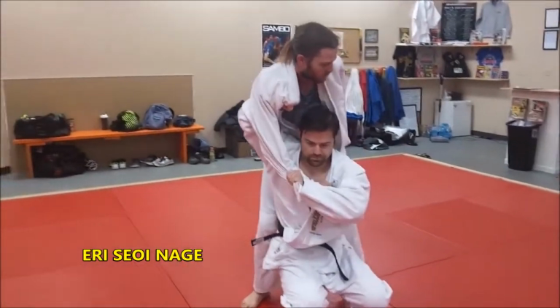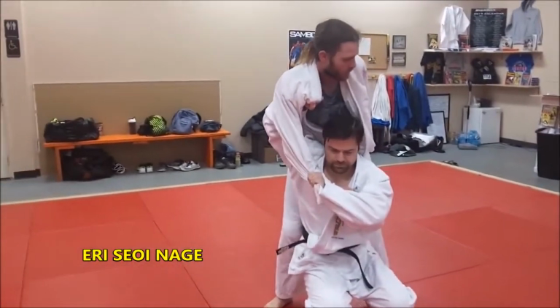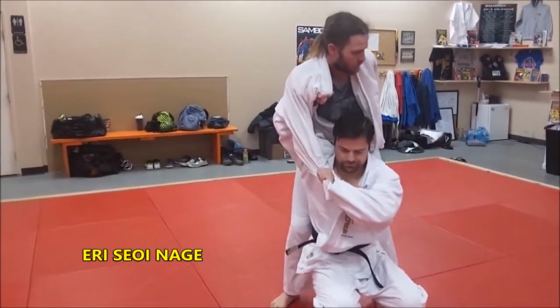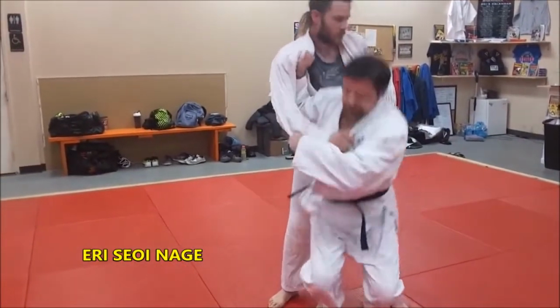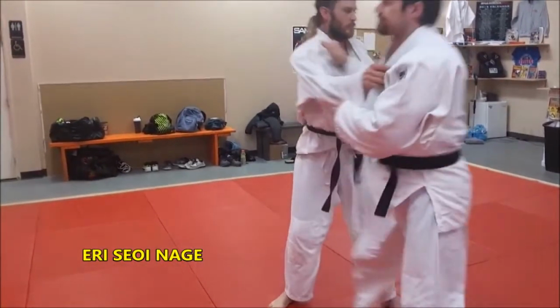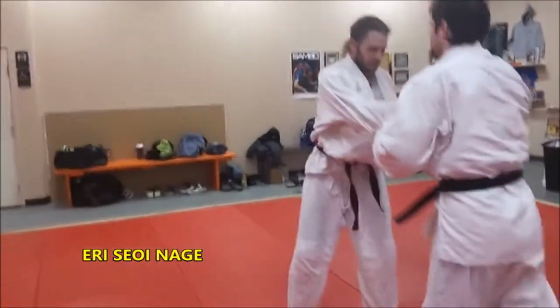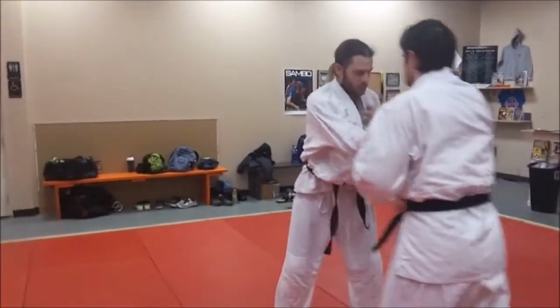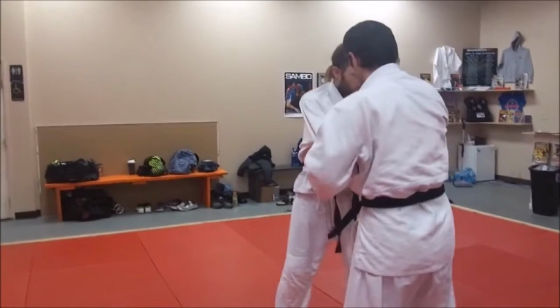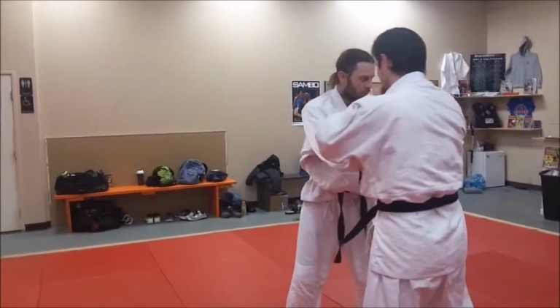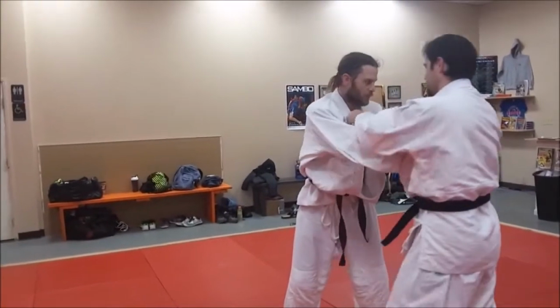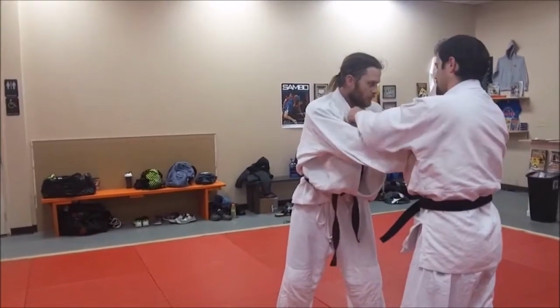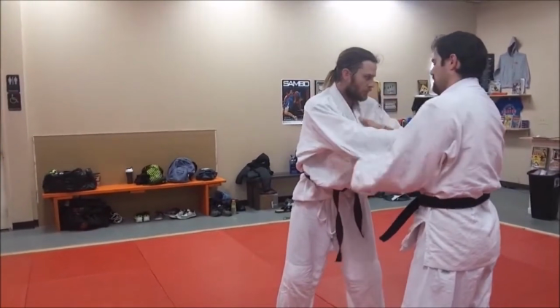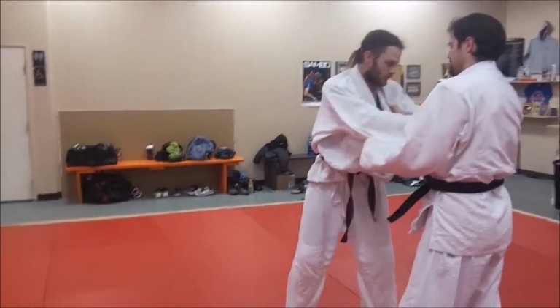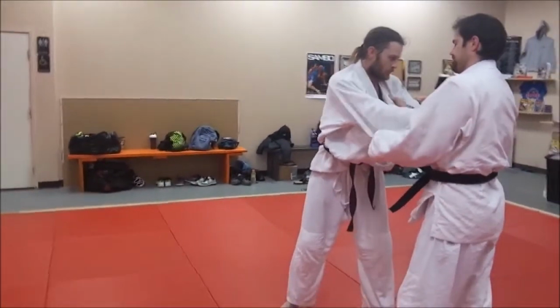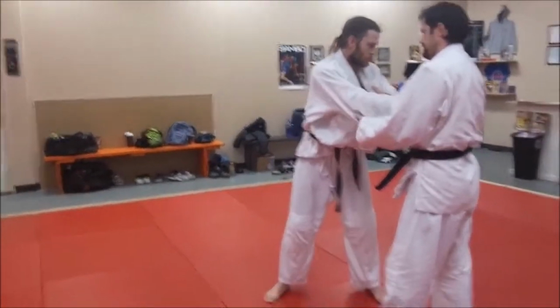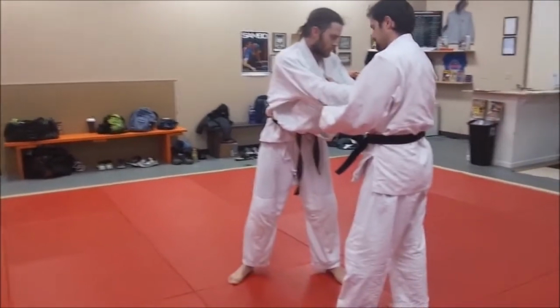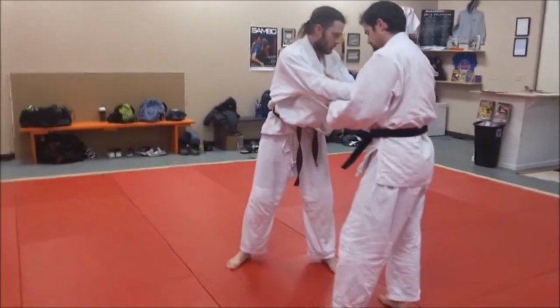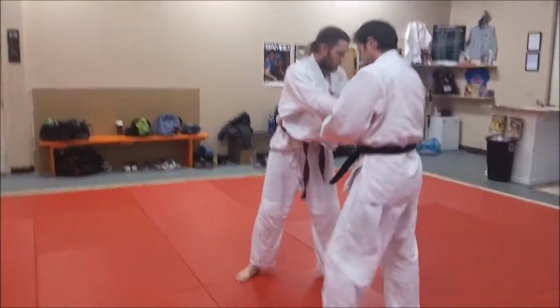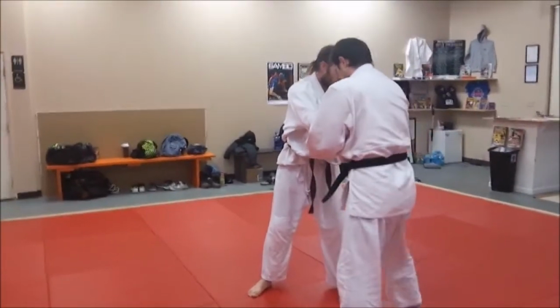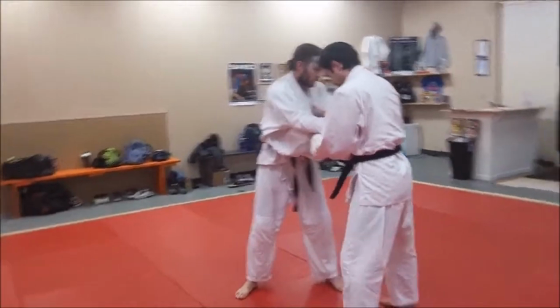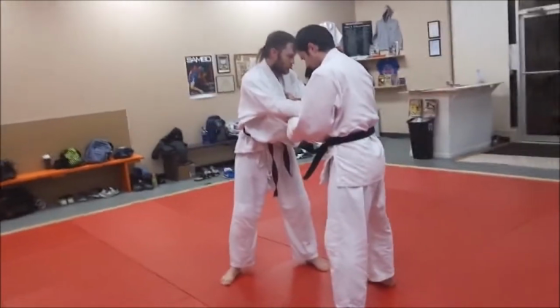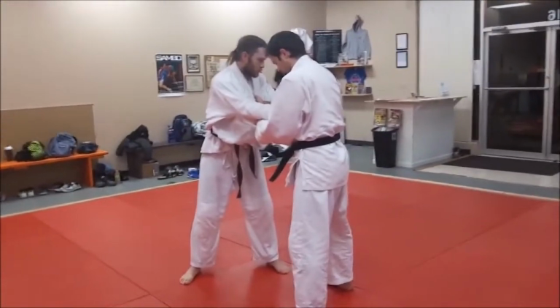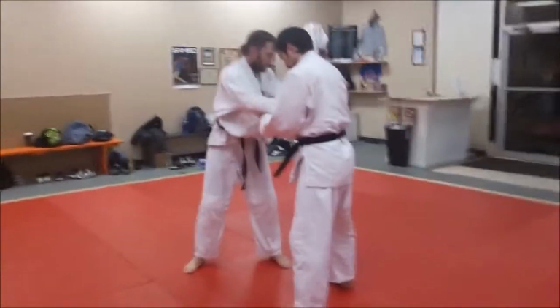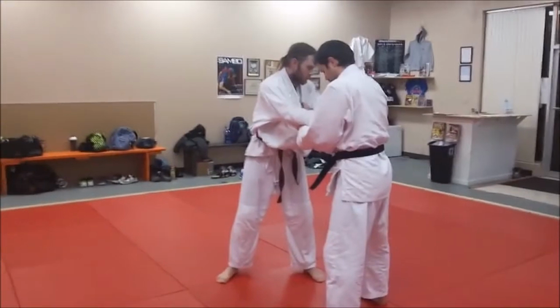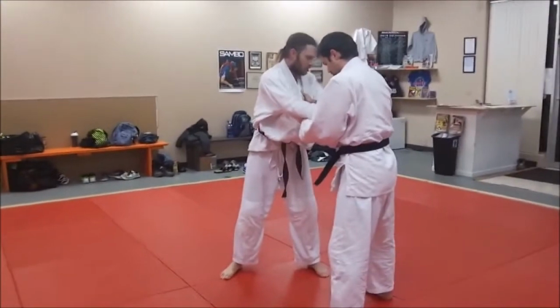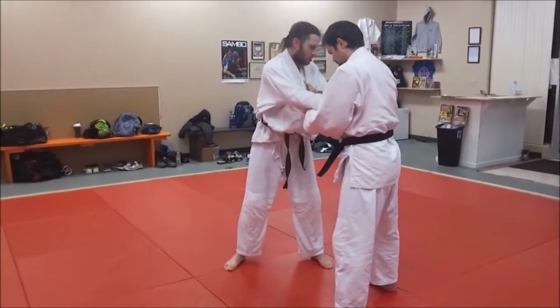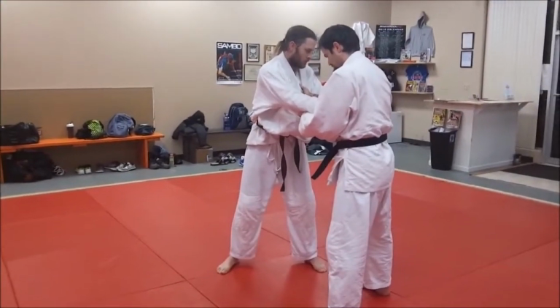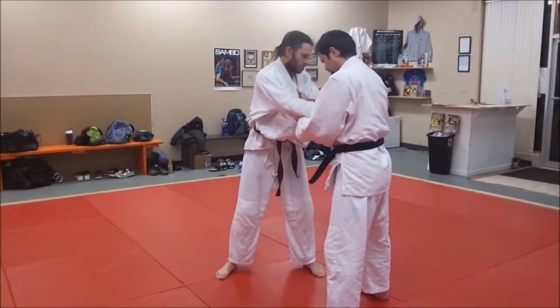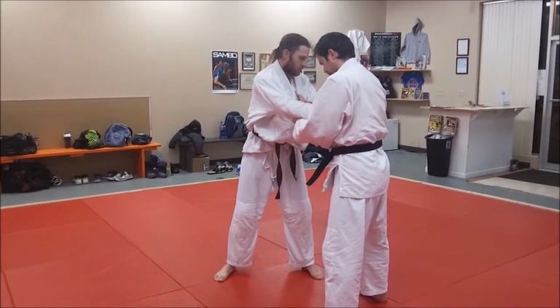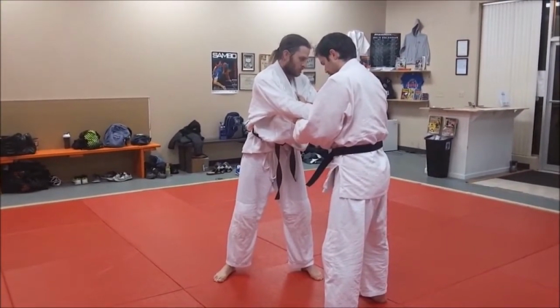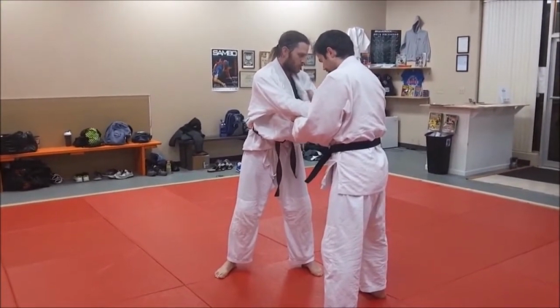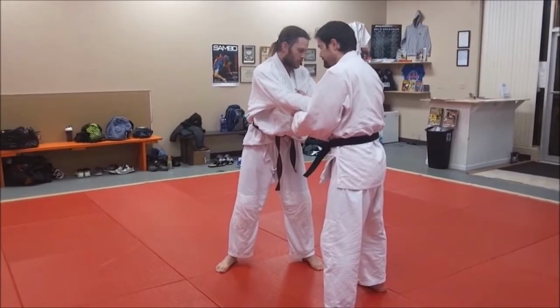And these are the basic variations. So we're going to work tonight on the morote — both-hand carry over the back, or both-hand shoulder throw — and the eri, lapel shoulder throw, or carry over the back throw. So let's look at morote first.